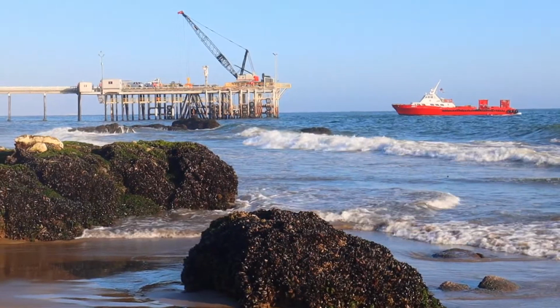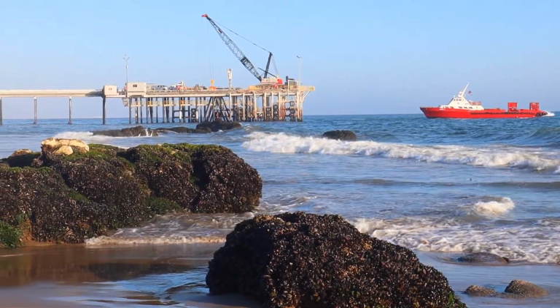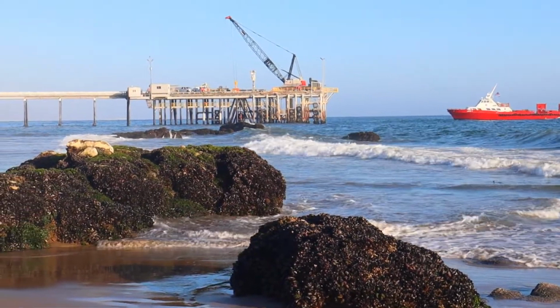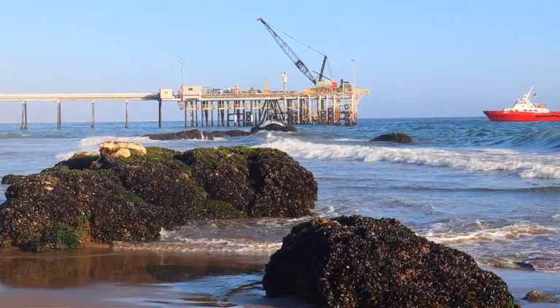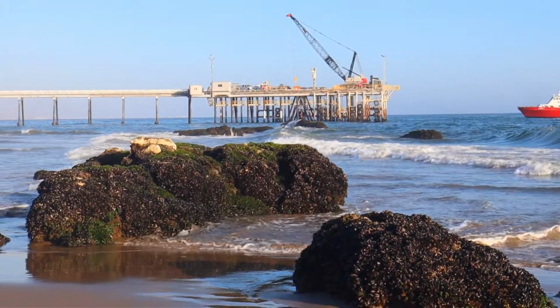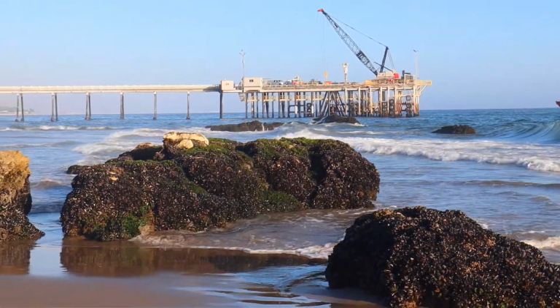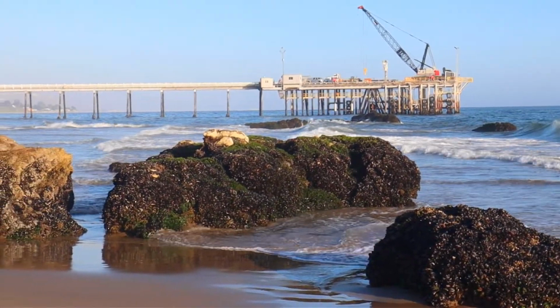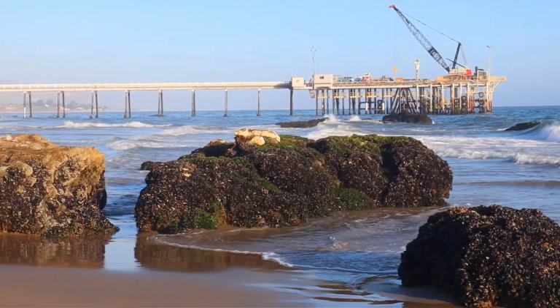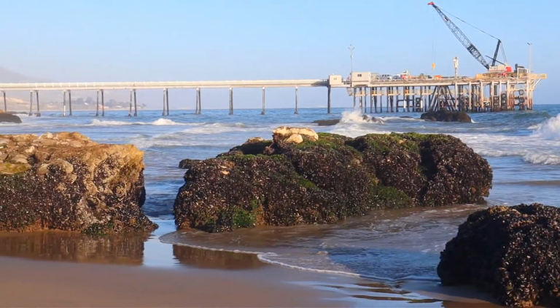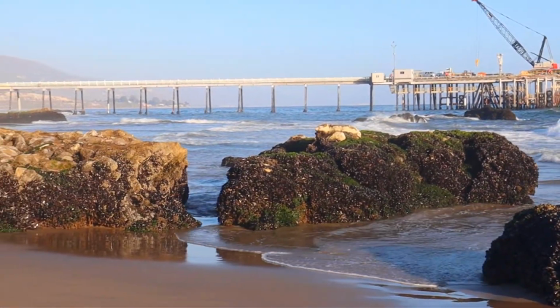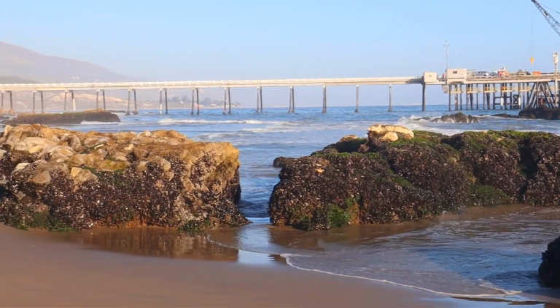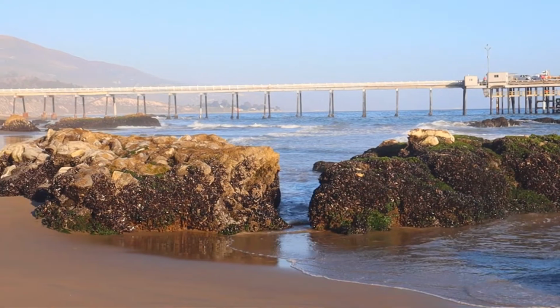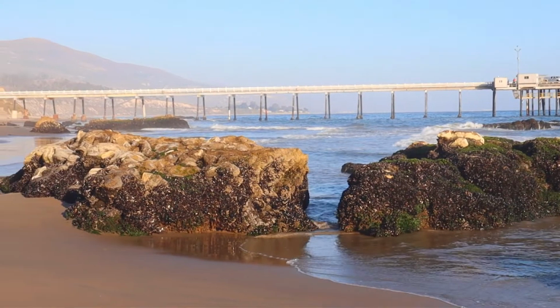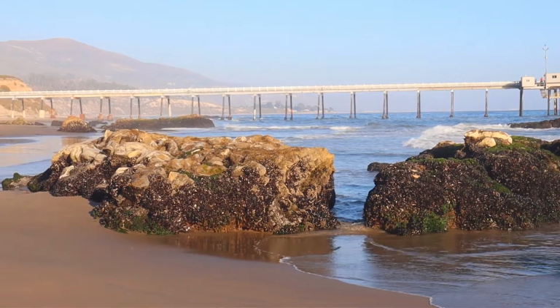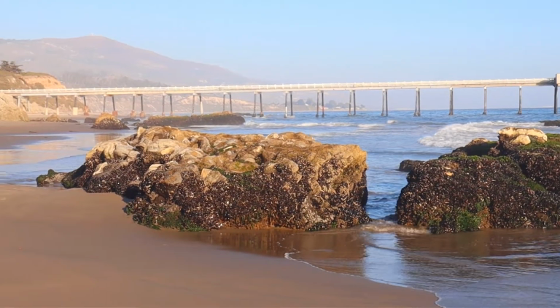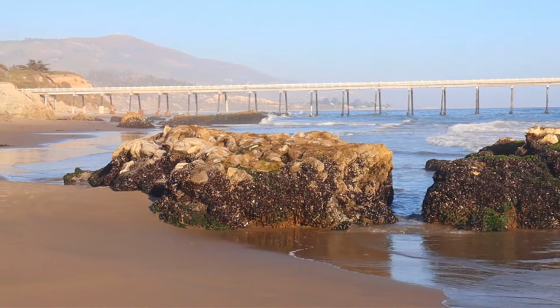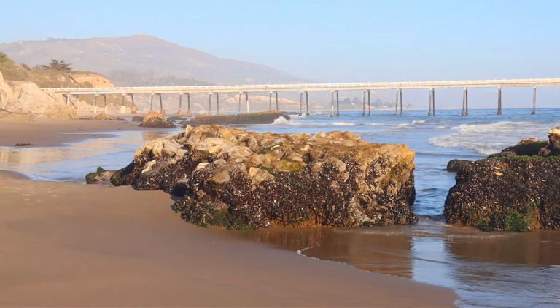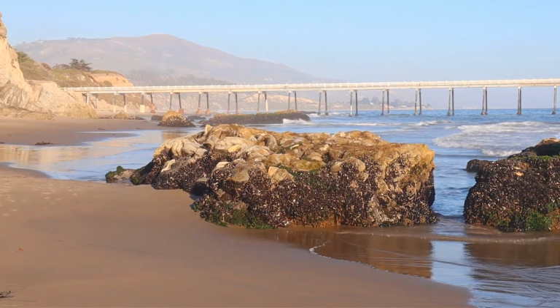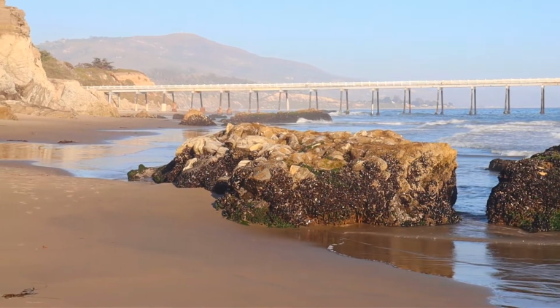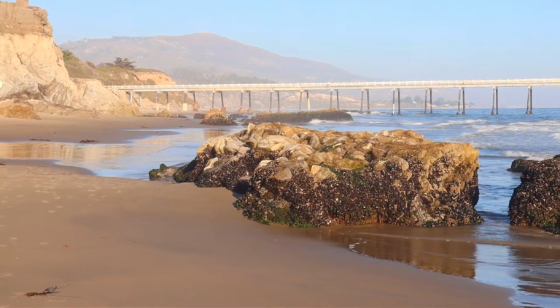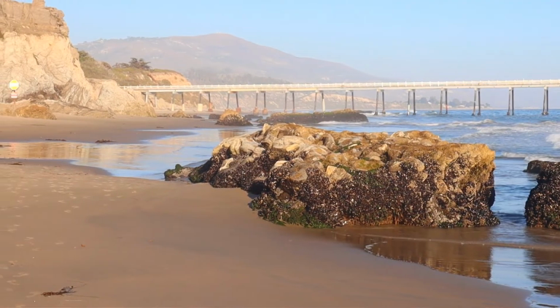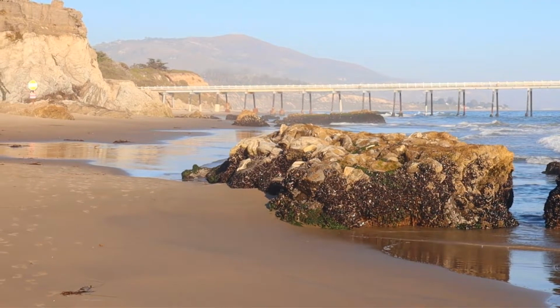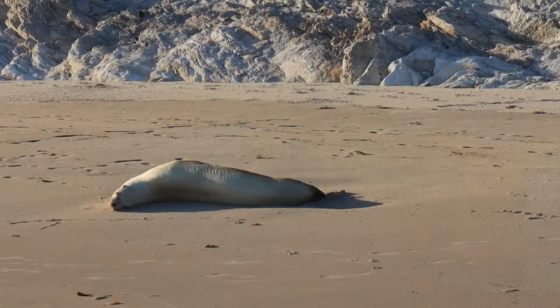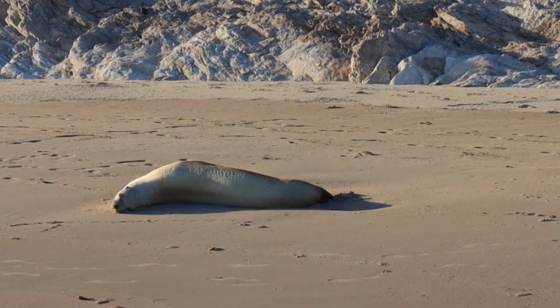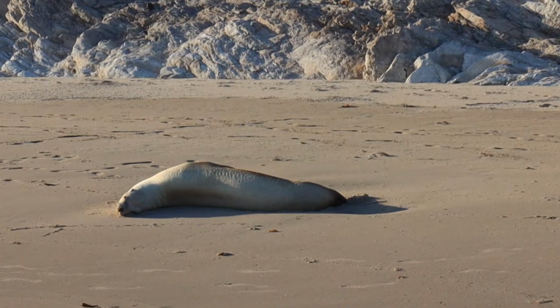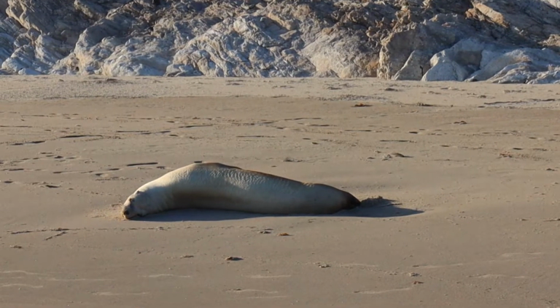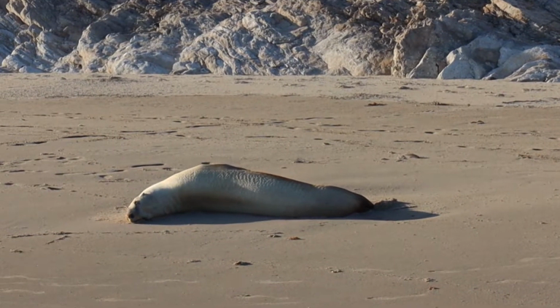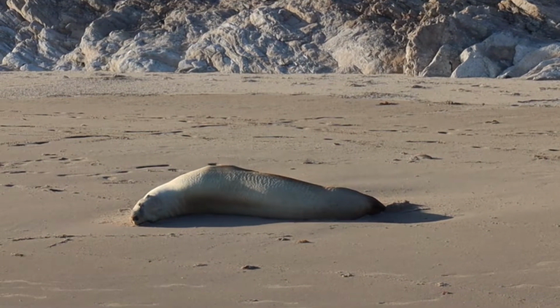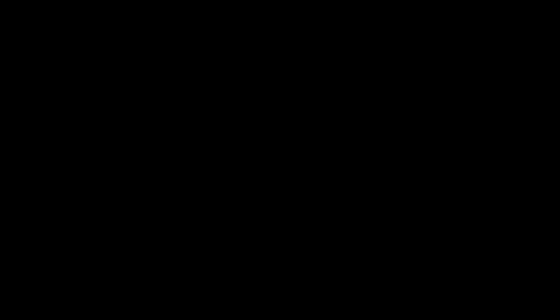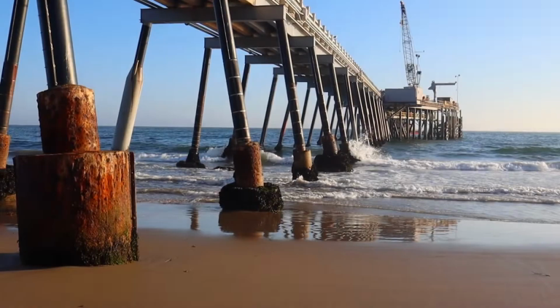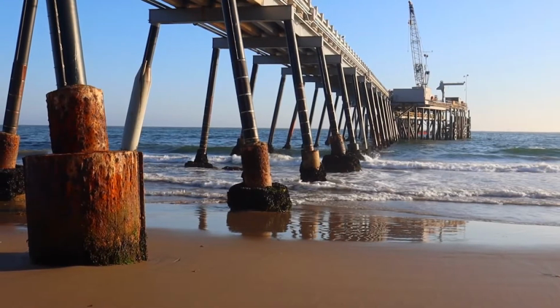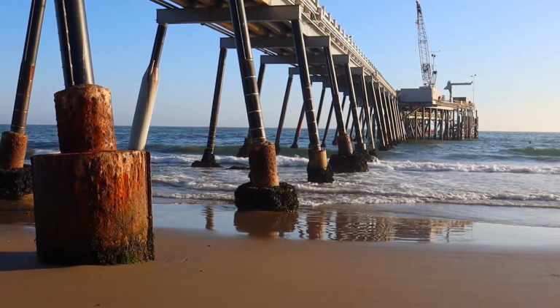Even when the beach is open, there's a chance you'll see a sea lion or seal on the sand. If you do, keep a minimum 50-foot distance between you and the marine mammal. If it appears to be in distress, call SIMWI, the local rescue organization, to report it.